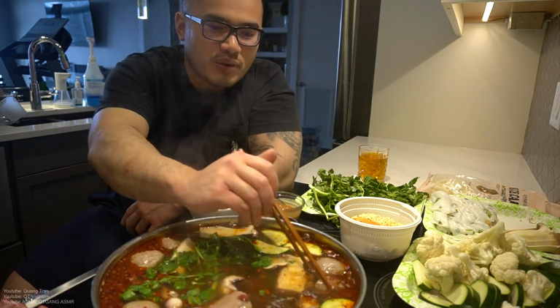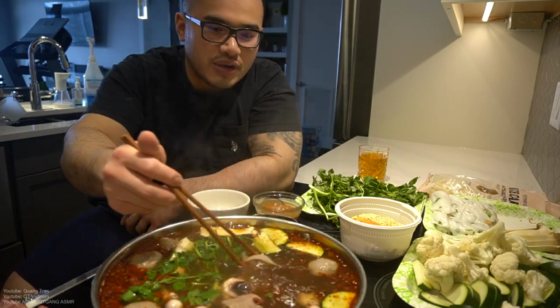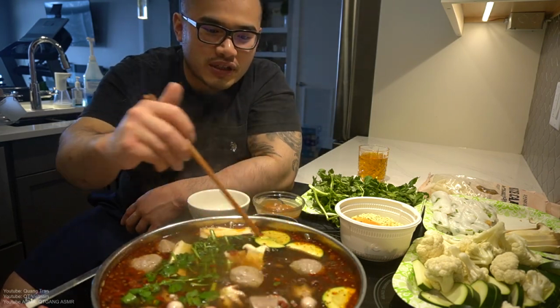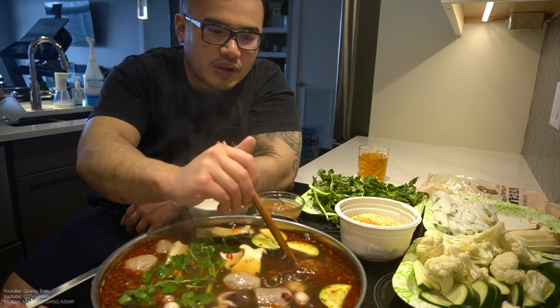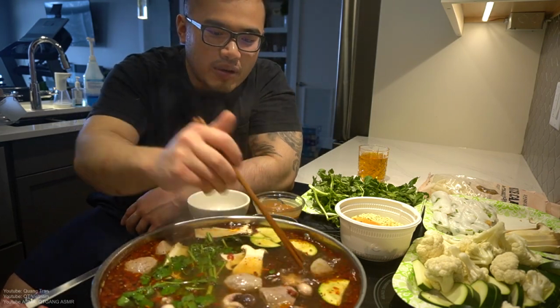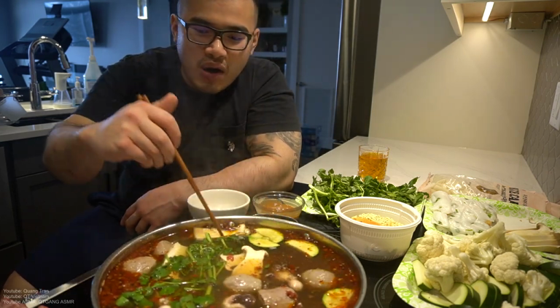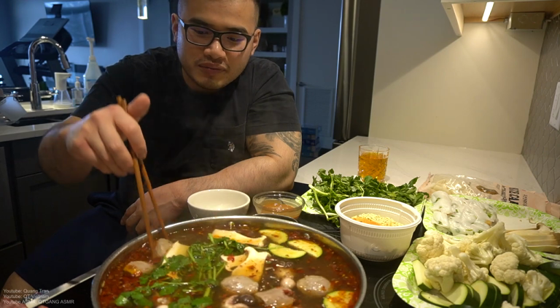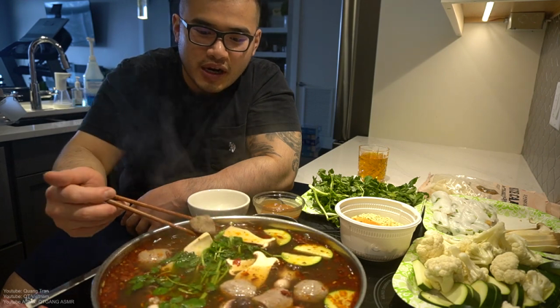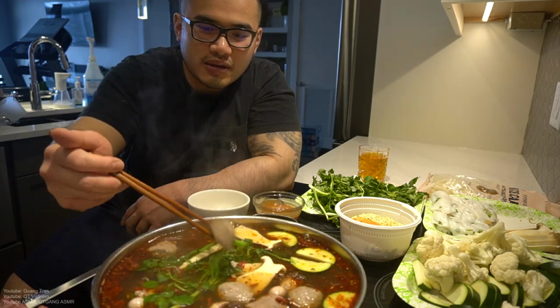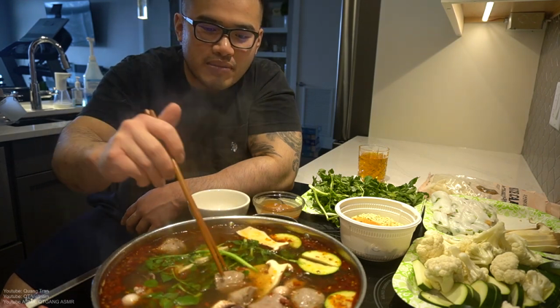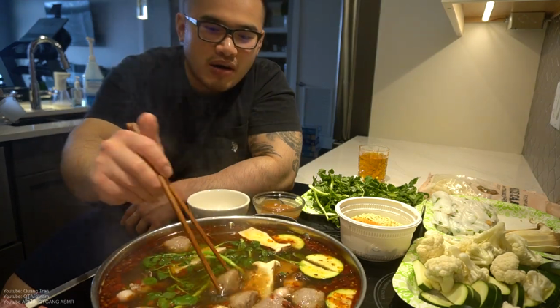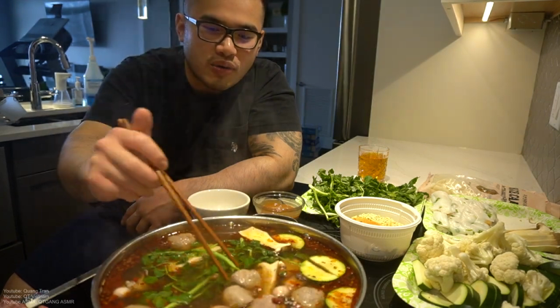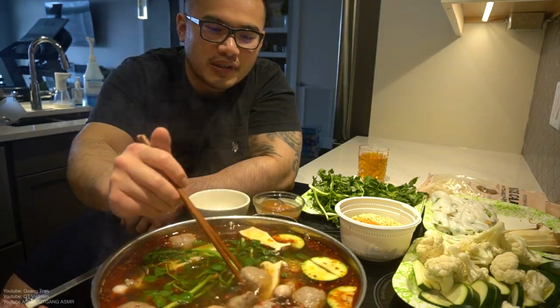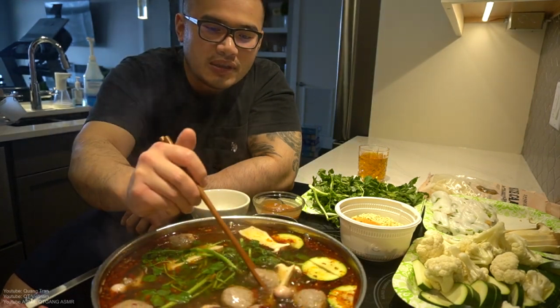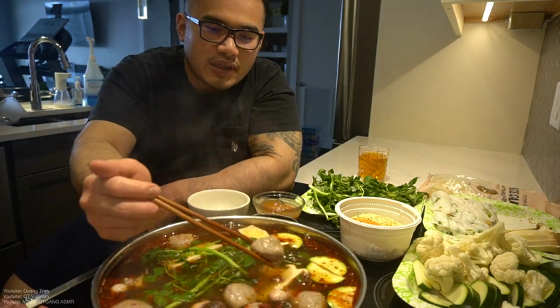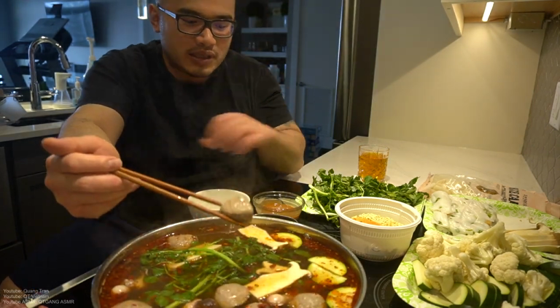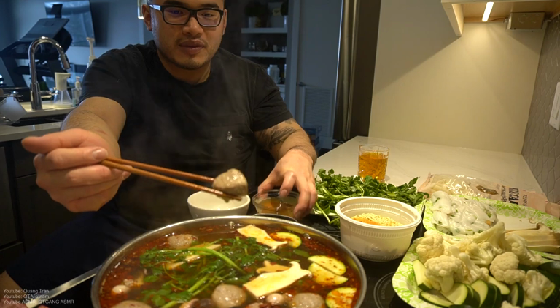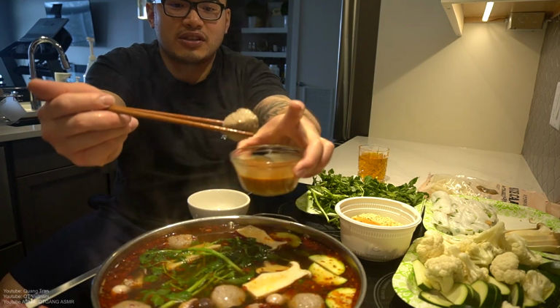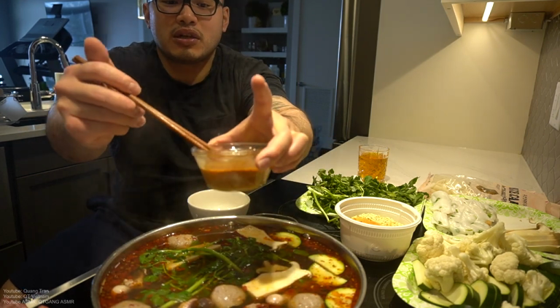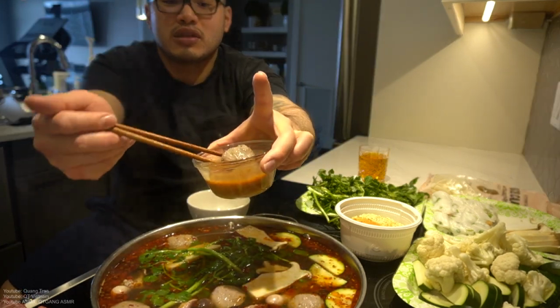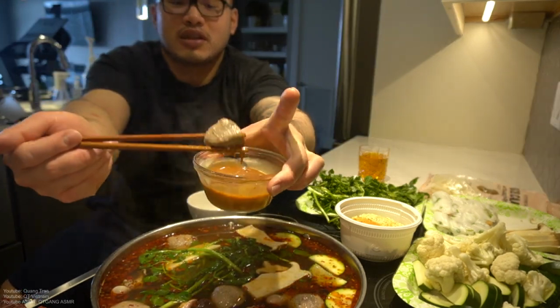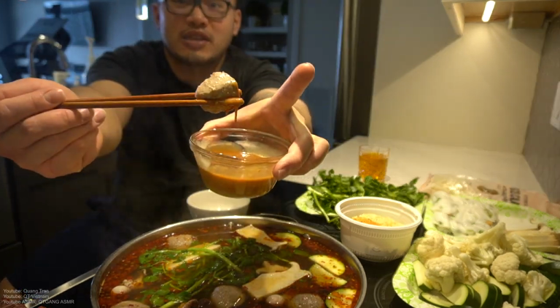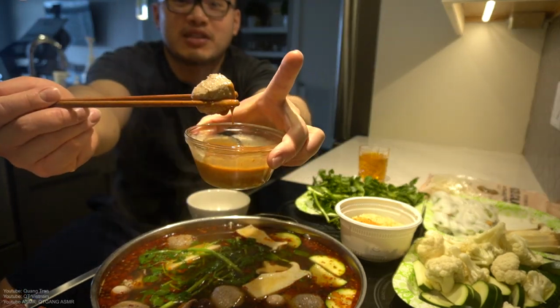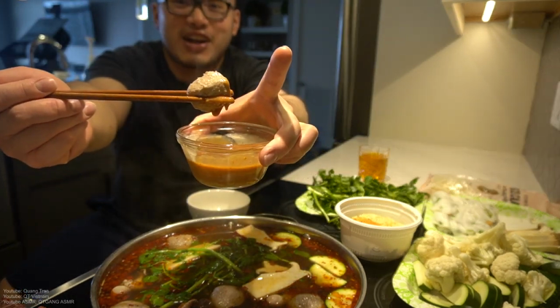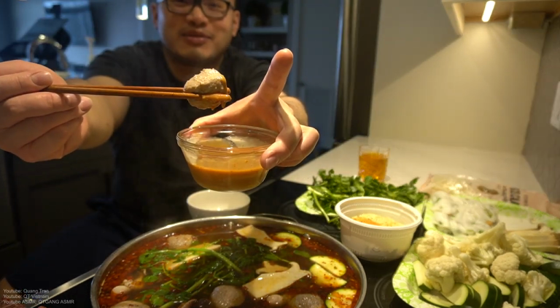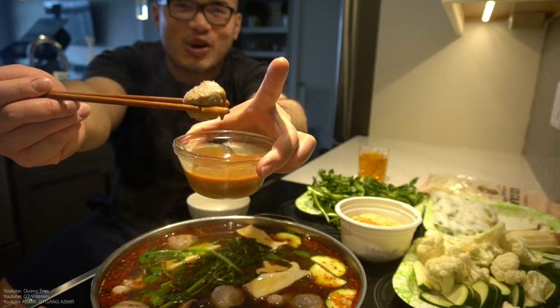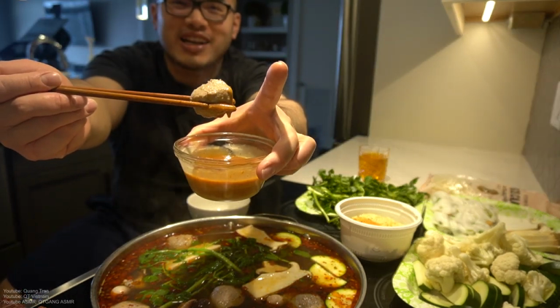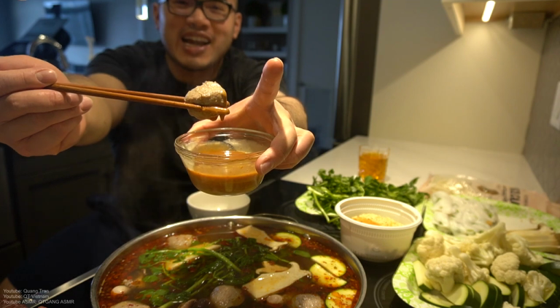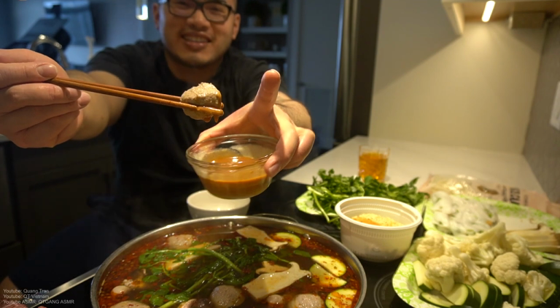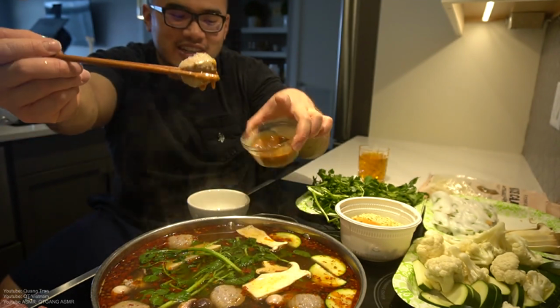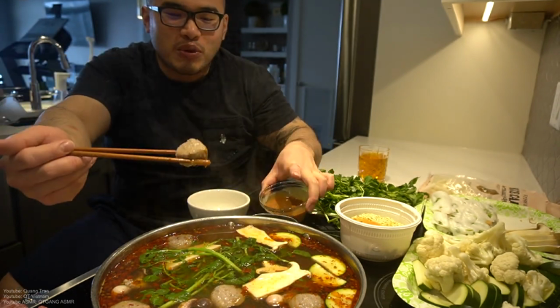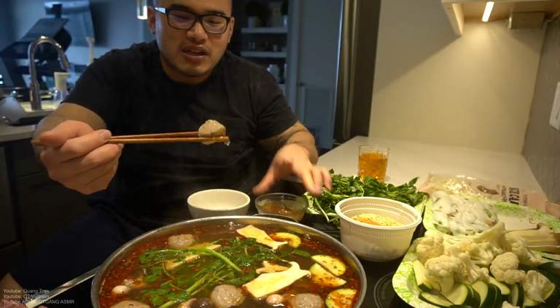We're gonna enjoy this first. Meatball — let's do this. Dip it in the sauce. There it is guys — pop this in your mouth. It's hot, but just go for it. It's got a nice super pump!